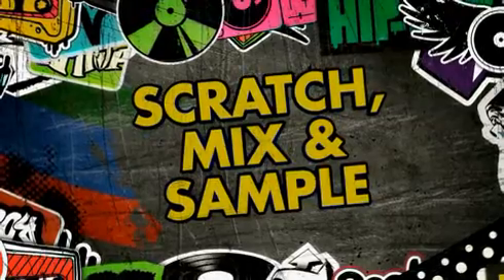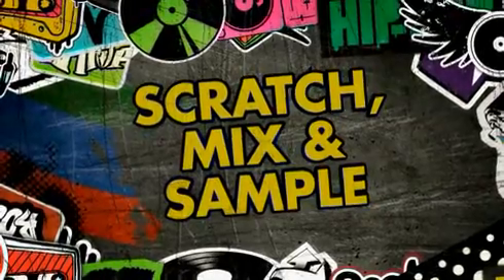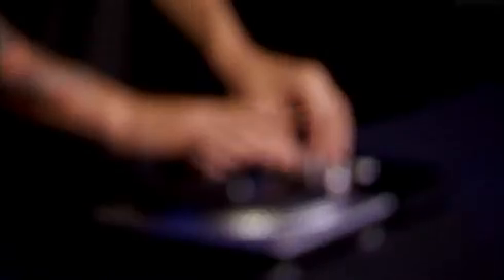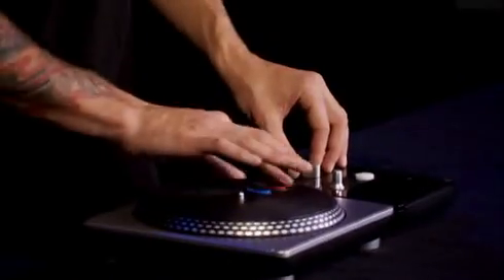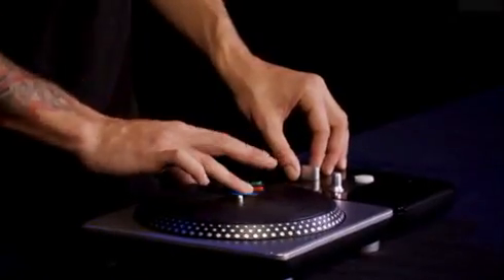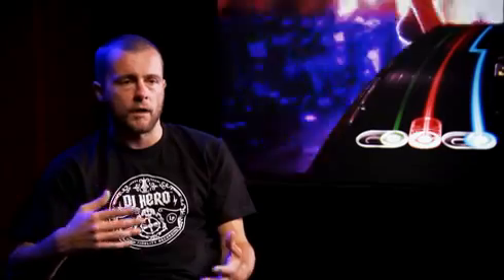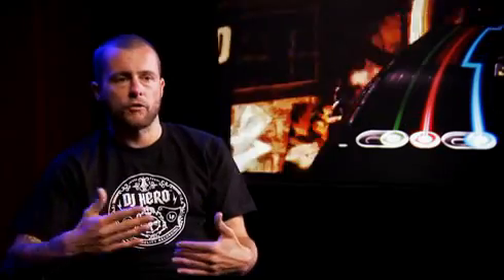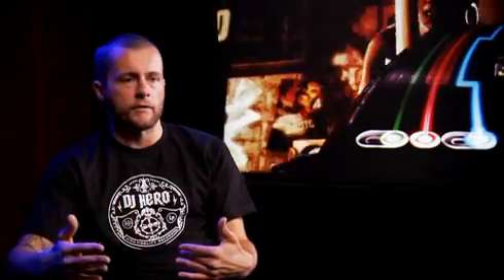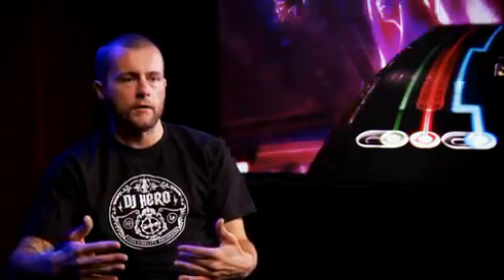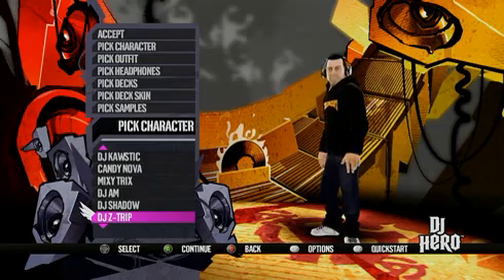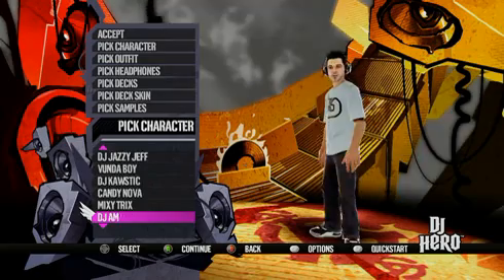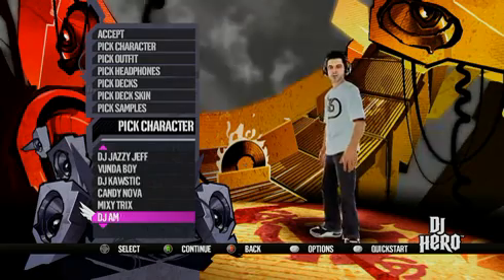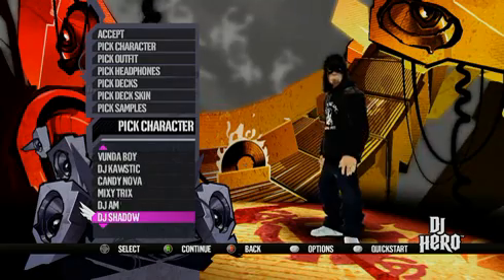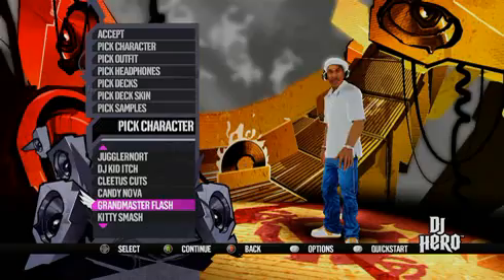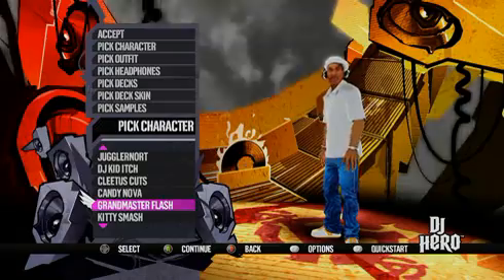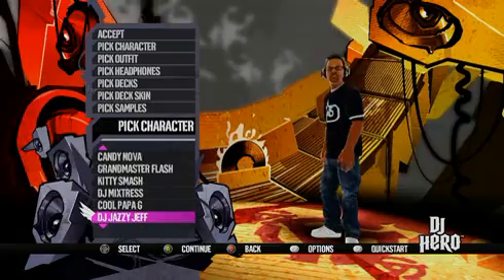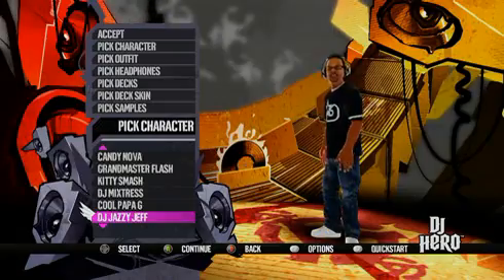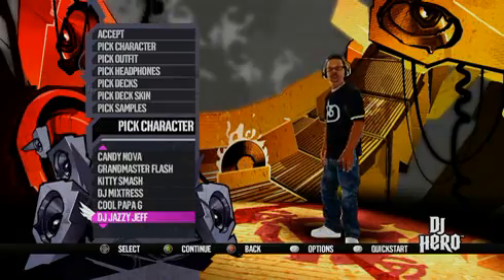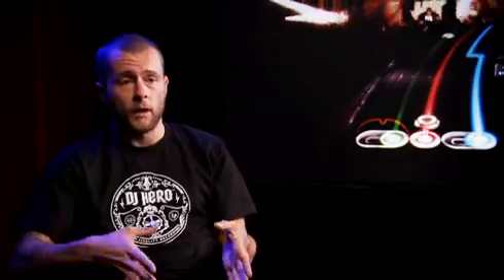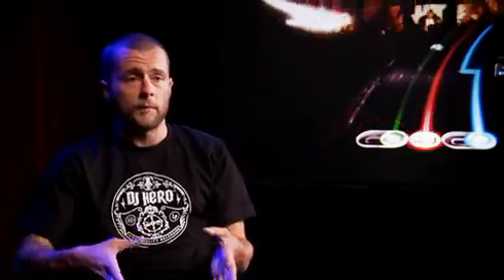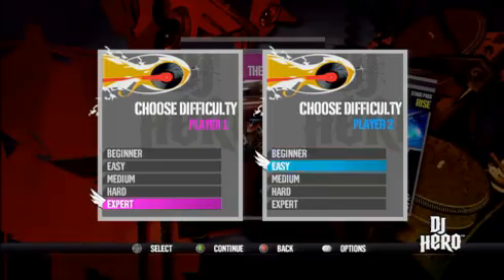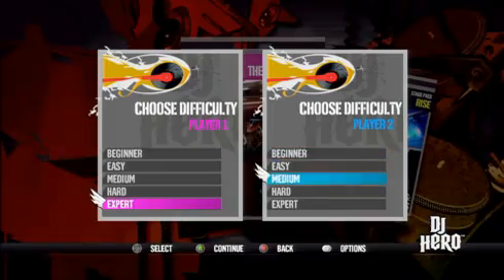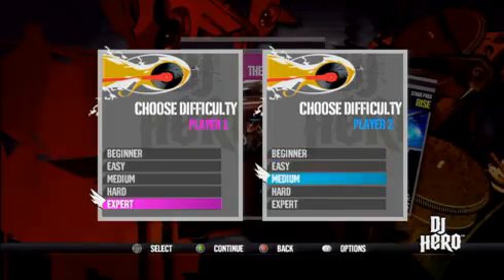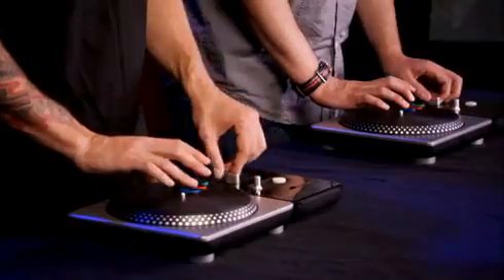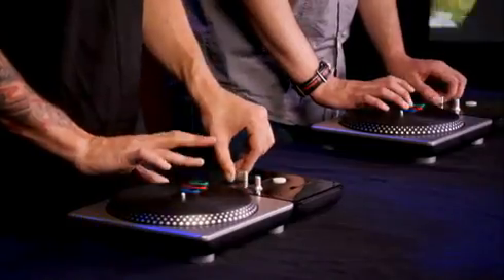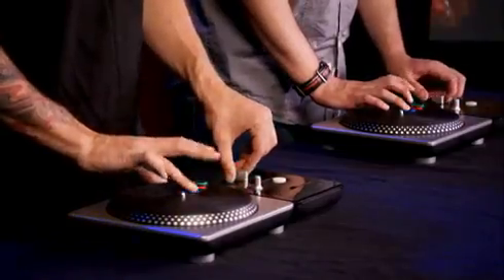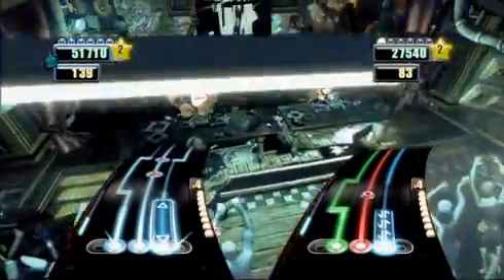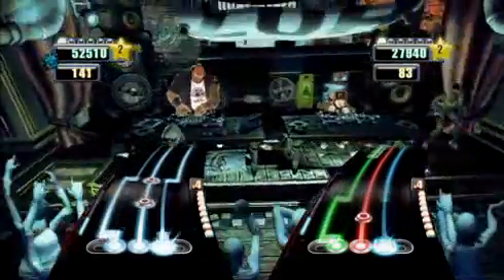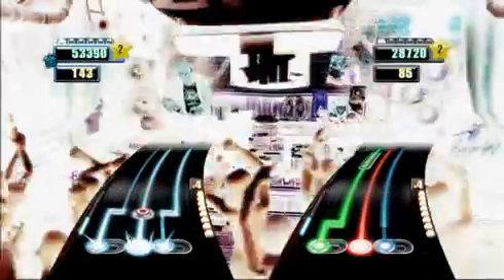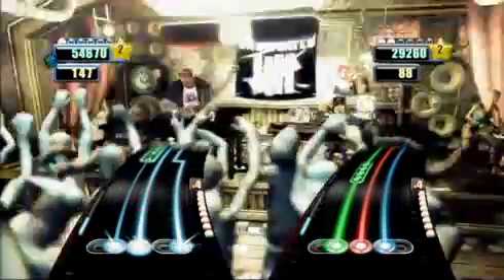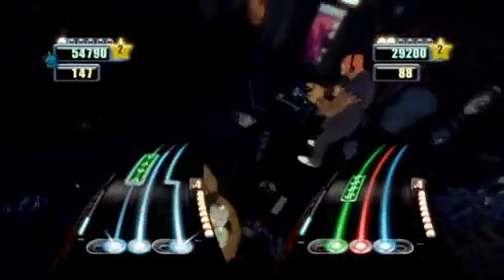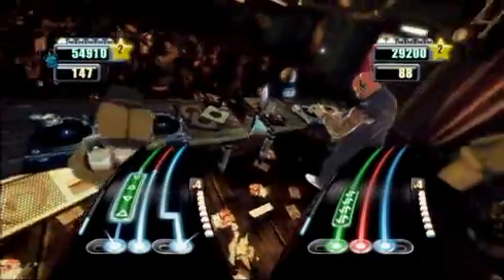The main mode — single player — you just unlock tracks as you go. You've got Z-Trip, AM, Shadow, Grandmaster Flash, Jazzy Jeff. But then there are other game modes where you bring multiplayer in: you've got DJ head-to-head, where you're both playing the same track and seeing who can score the best.